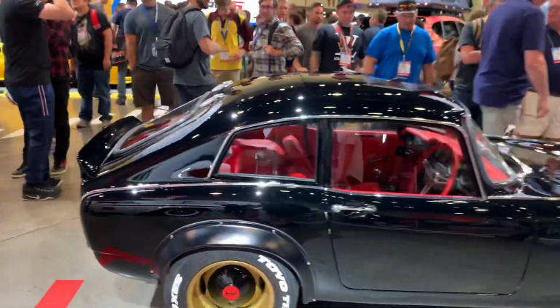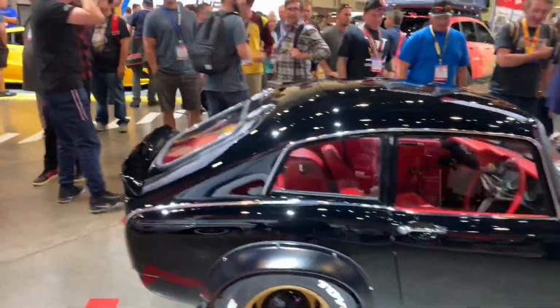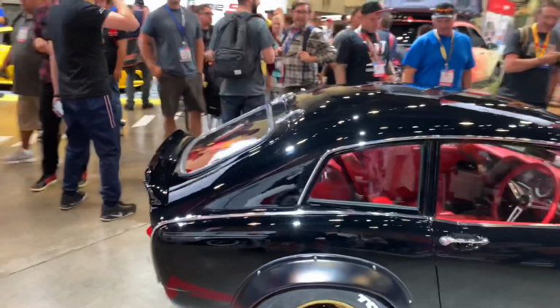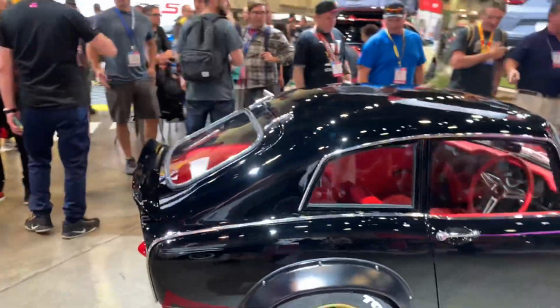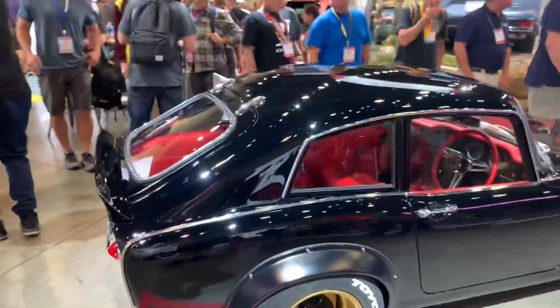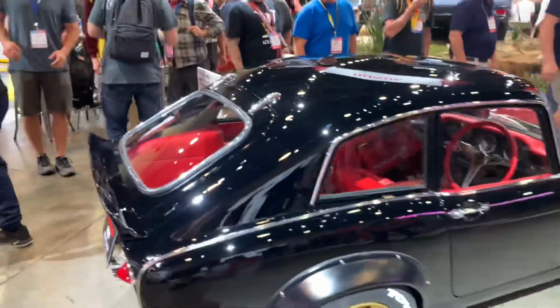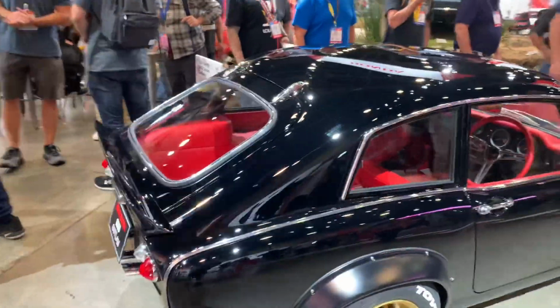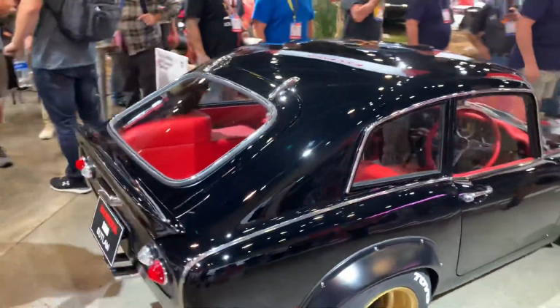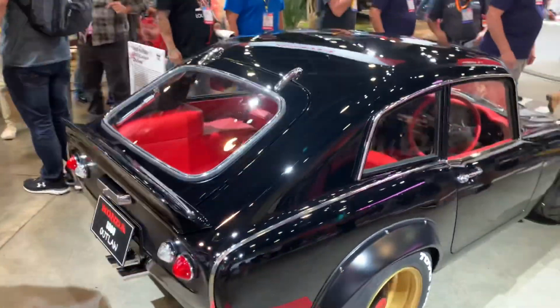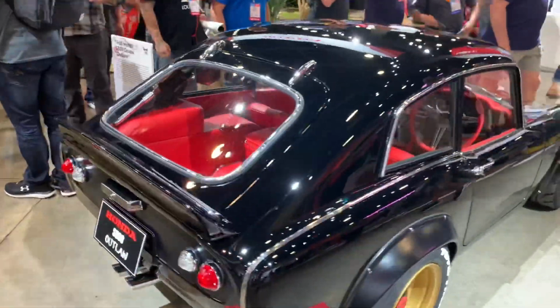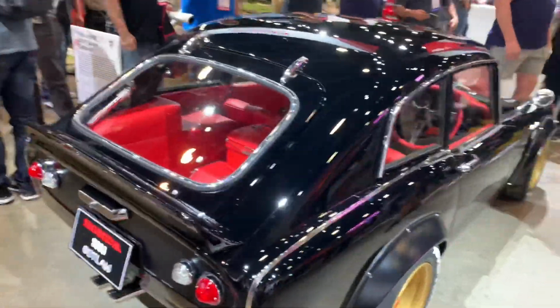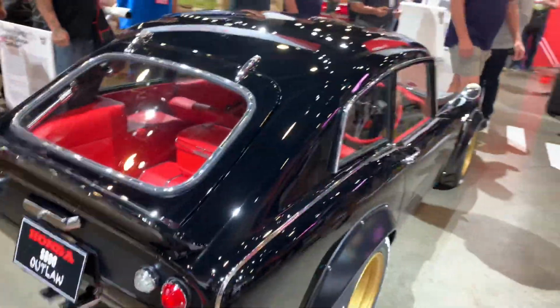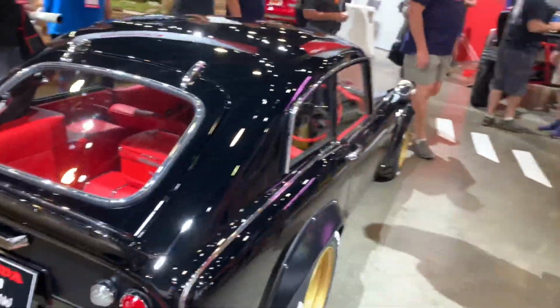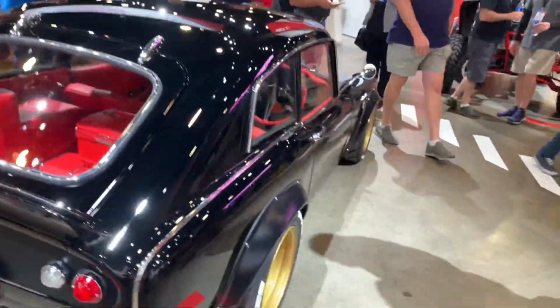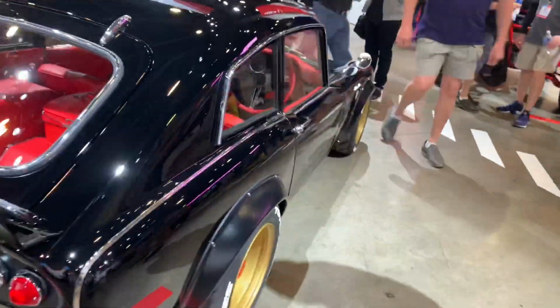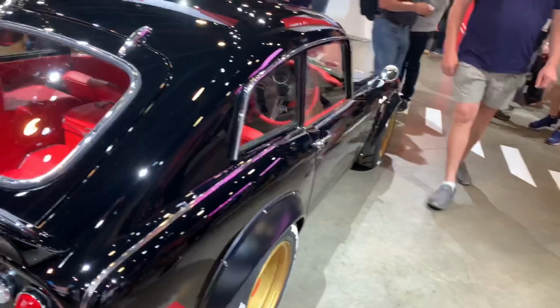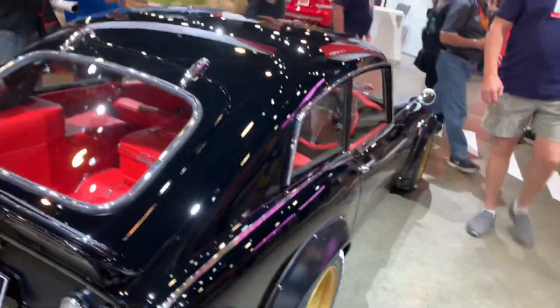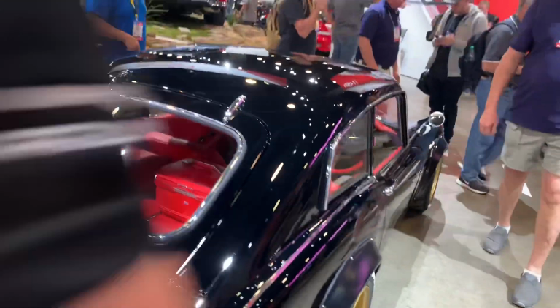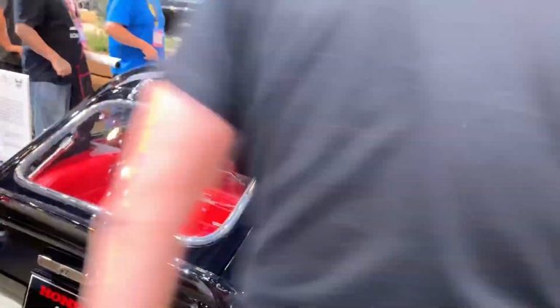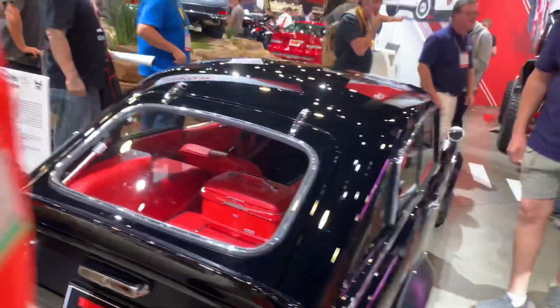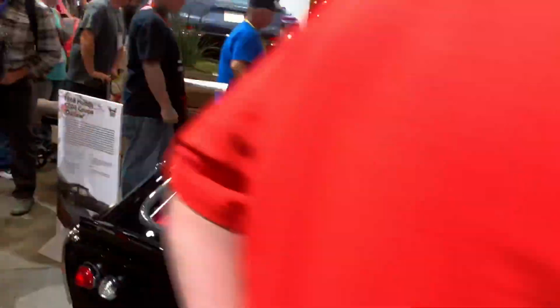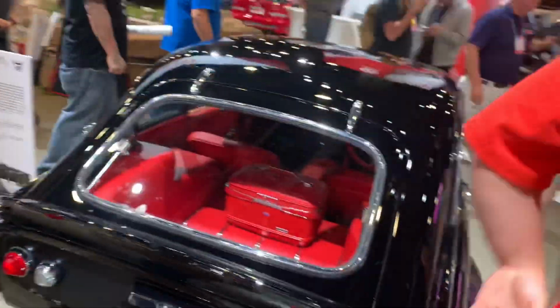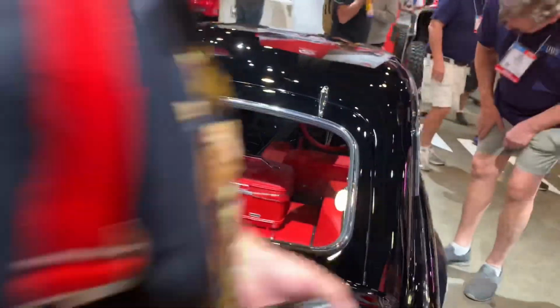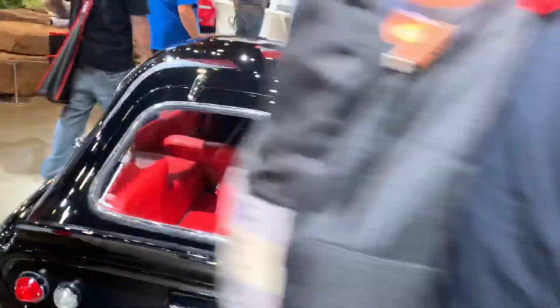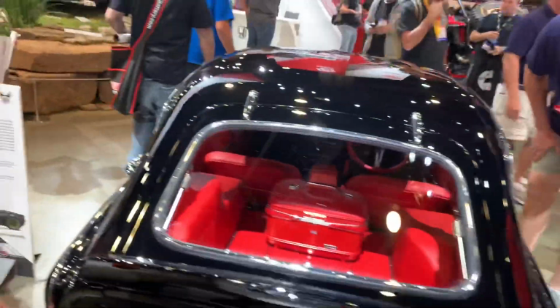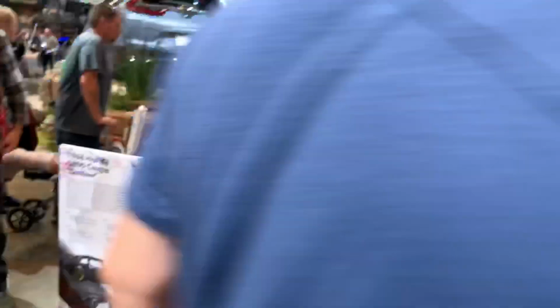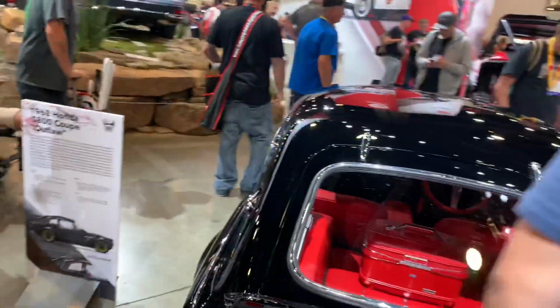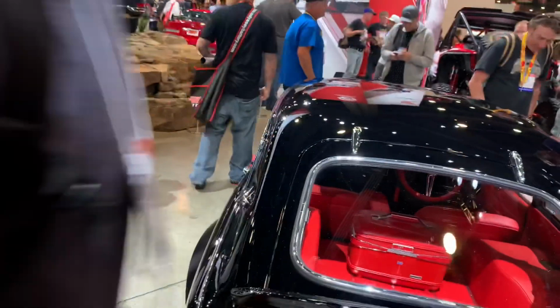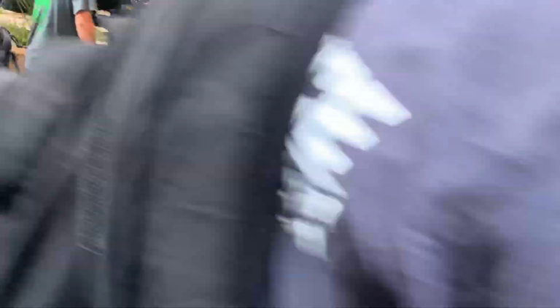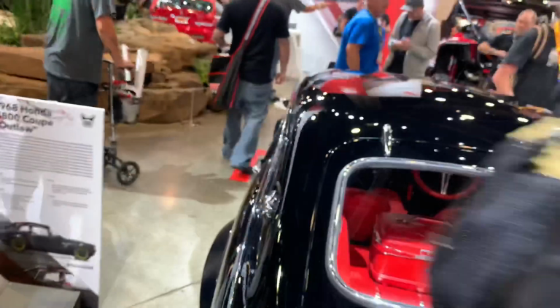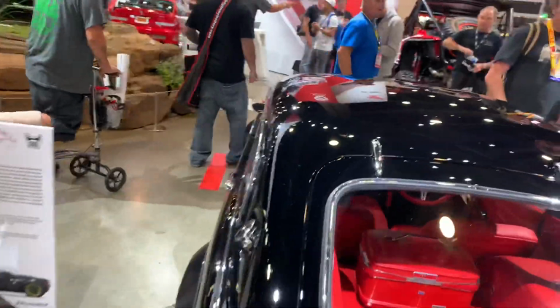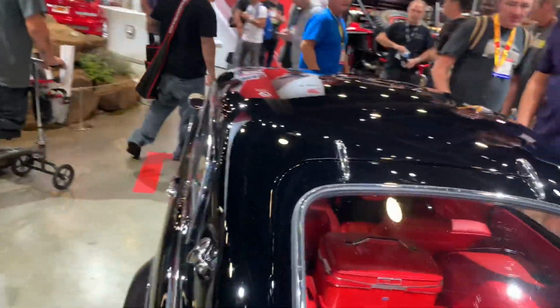This is a Honda S800 Coupe - vintage coupe that's been modified. It's got period-correct luggage in the back. This one's the Outlaw.